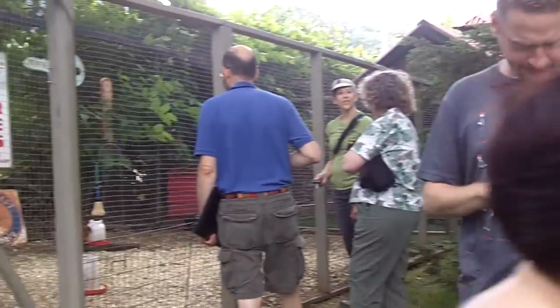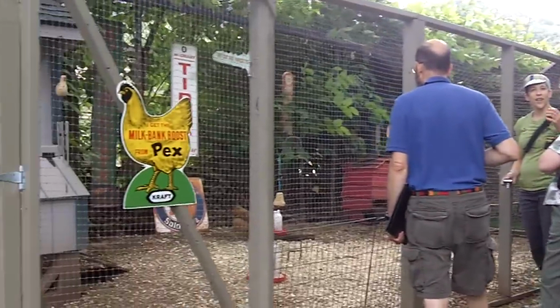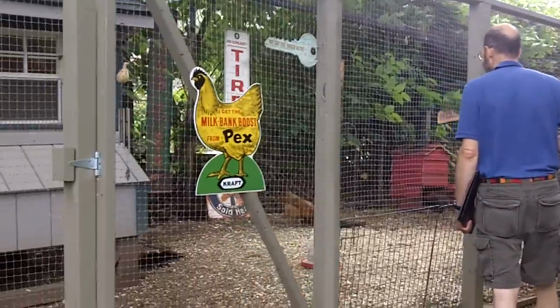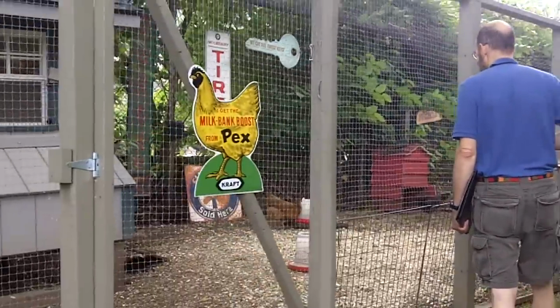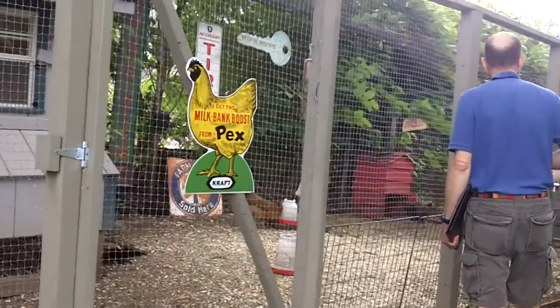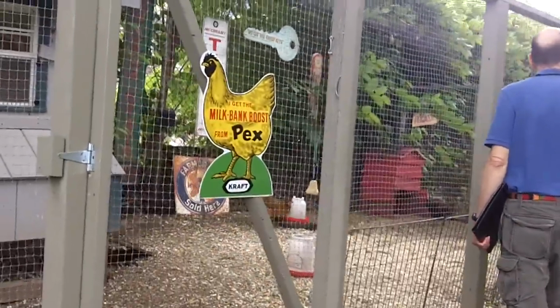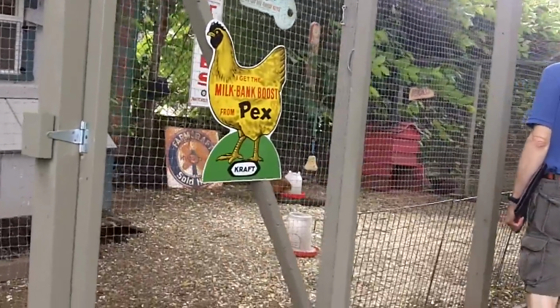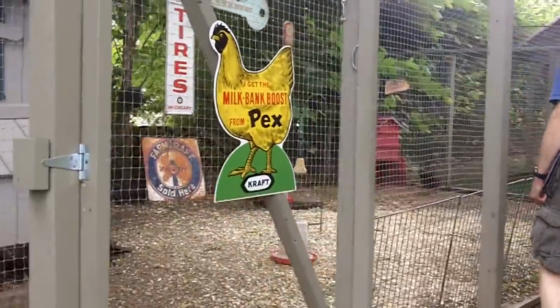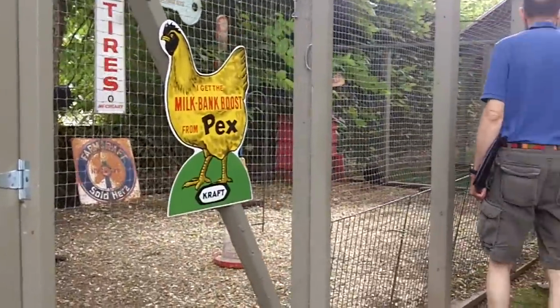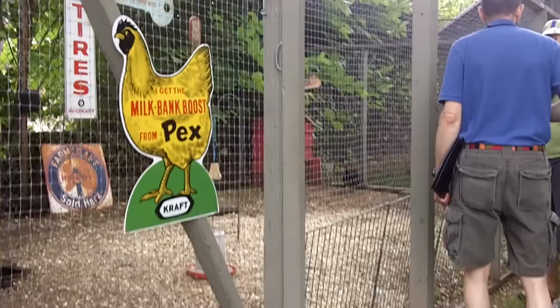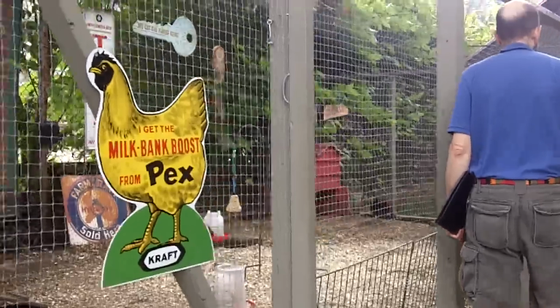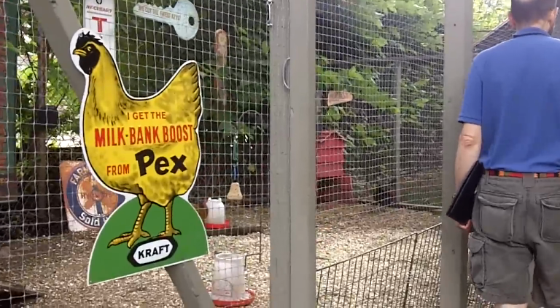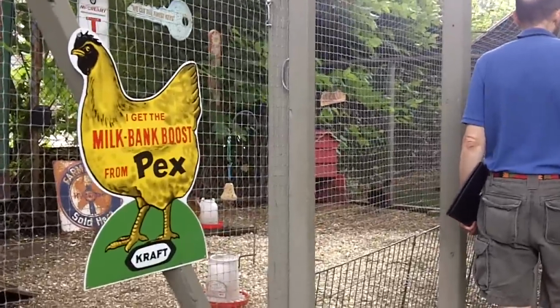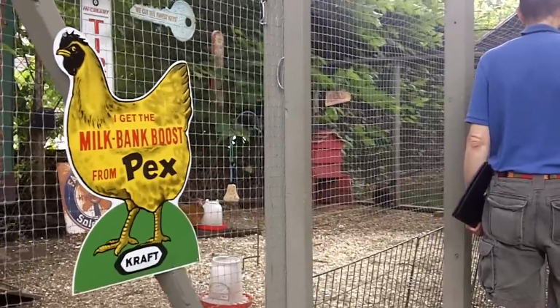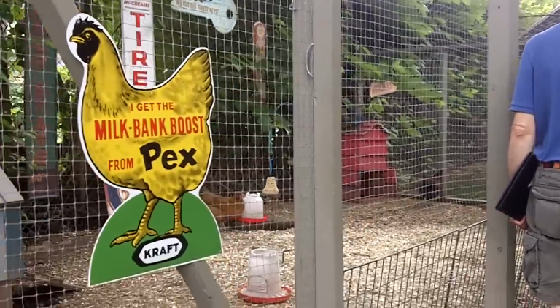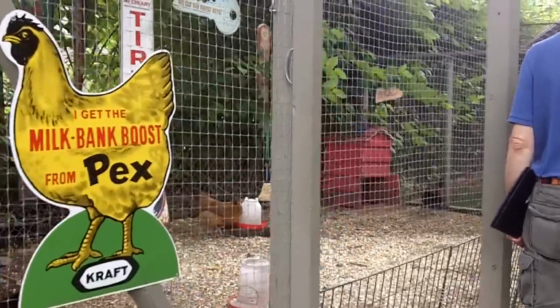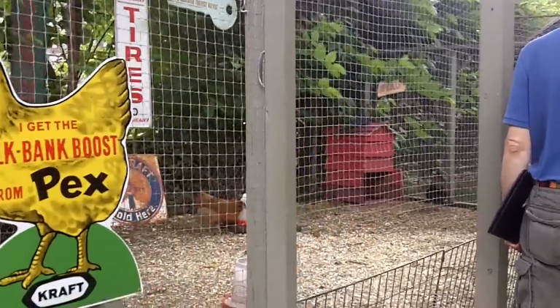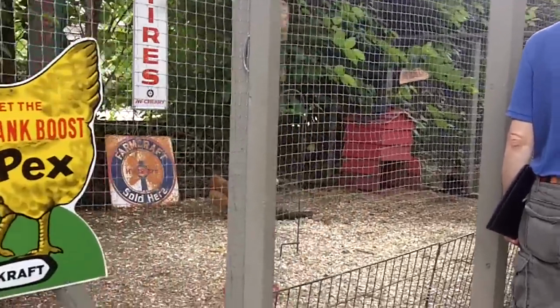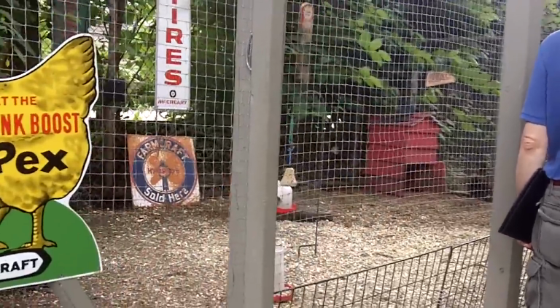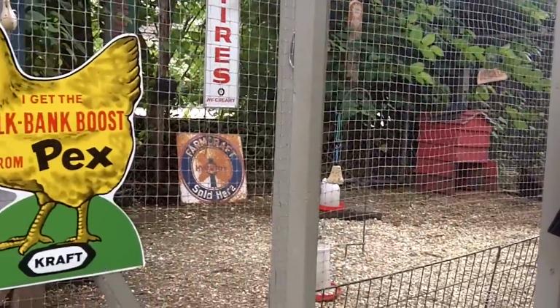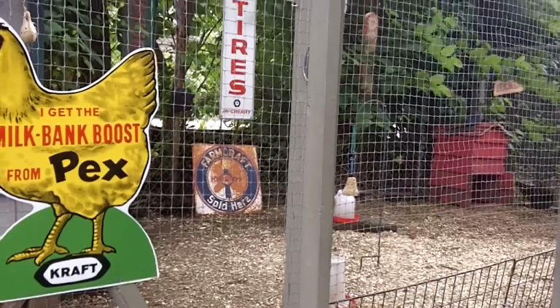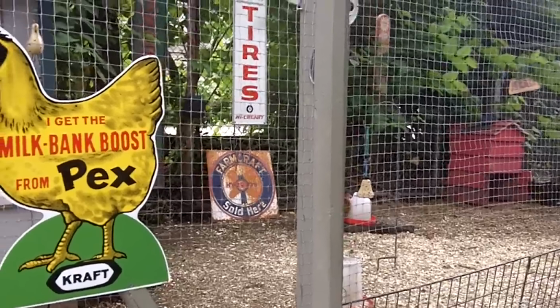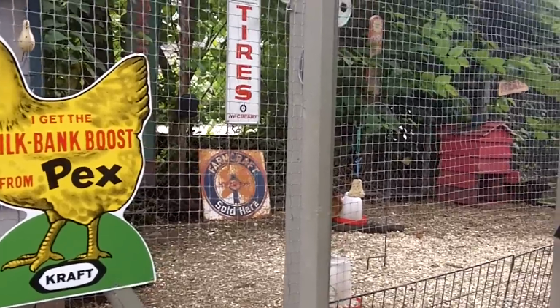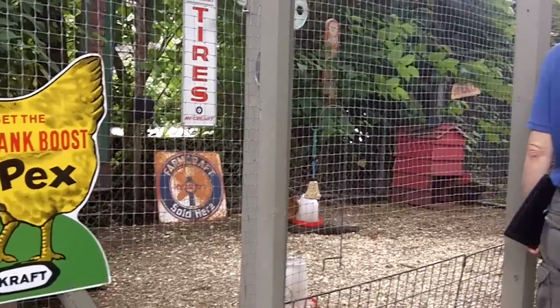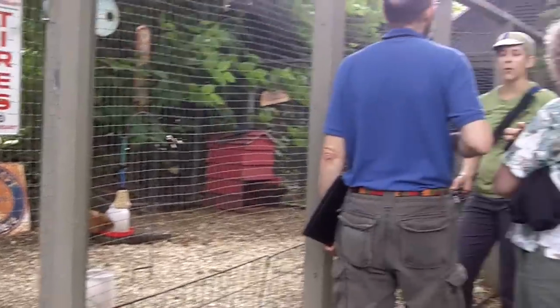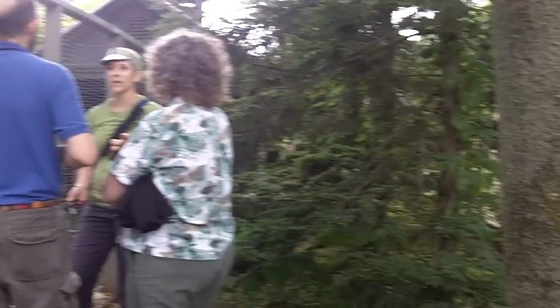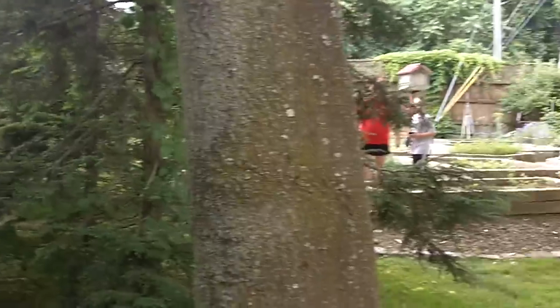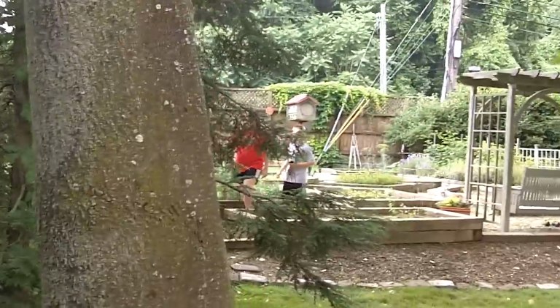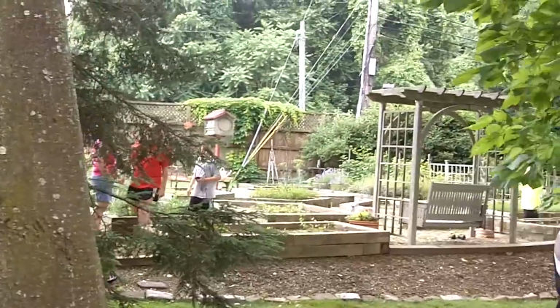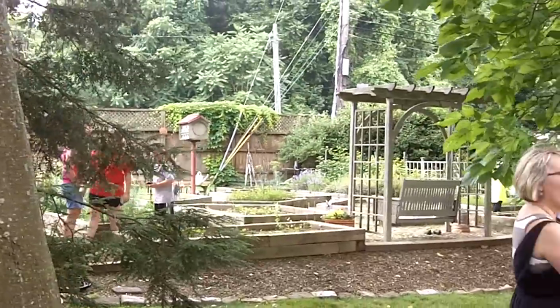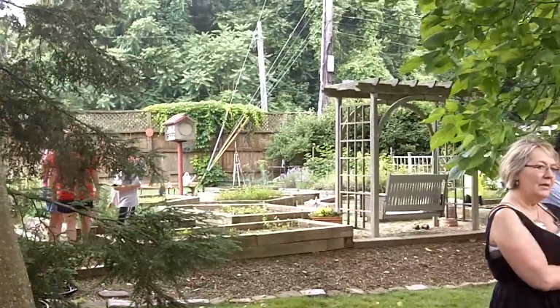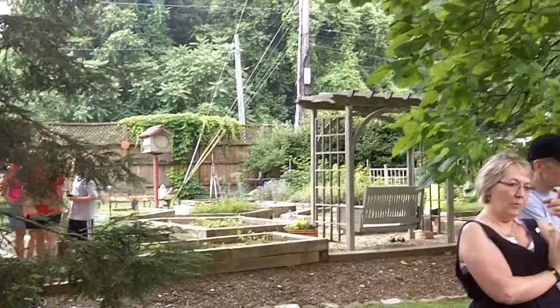Here is a beautiful chicken coop. Chickens are looking happy. And these are right inside the city — you can have chickens in the city. It's a beautiful garden over yonder.